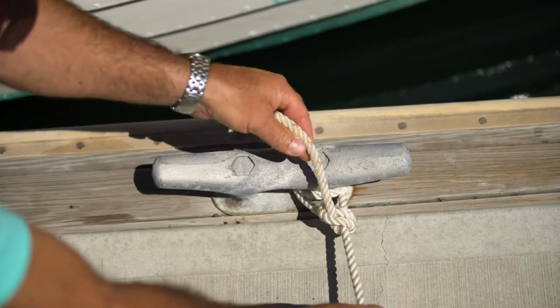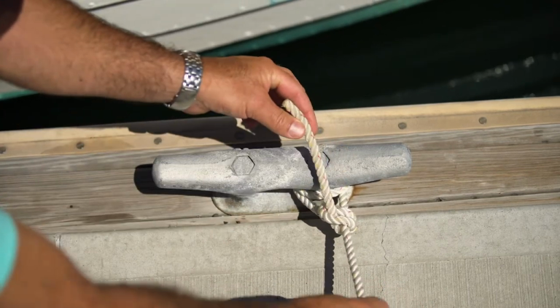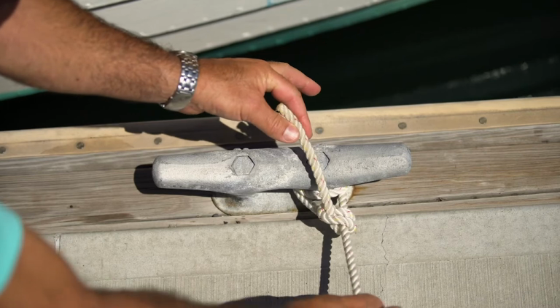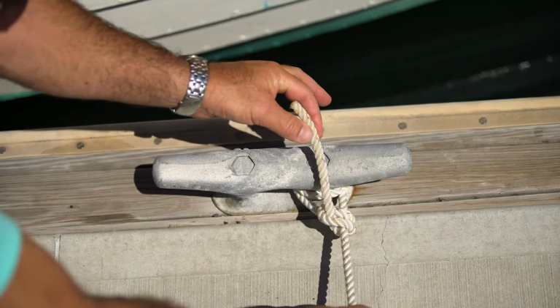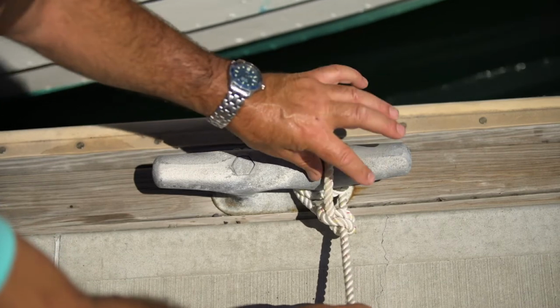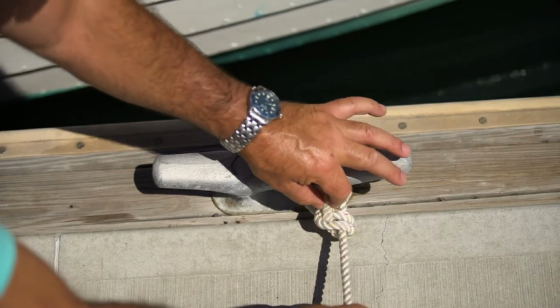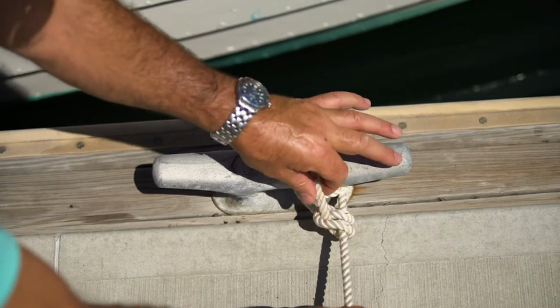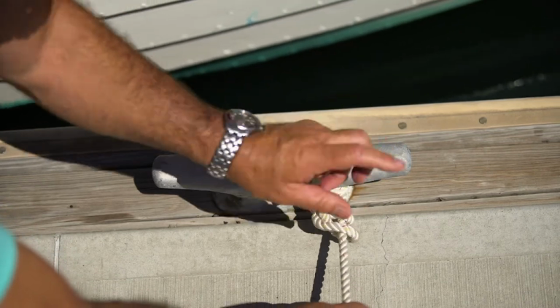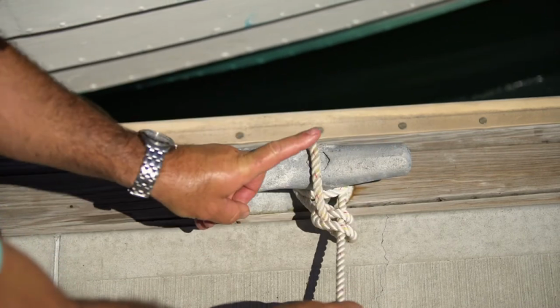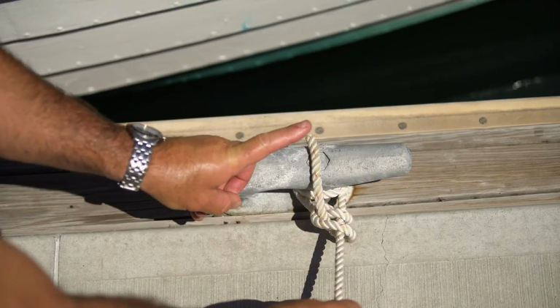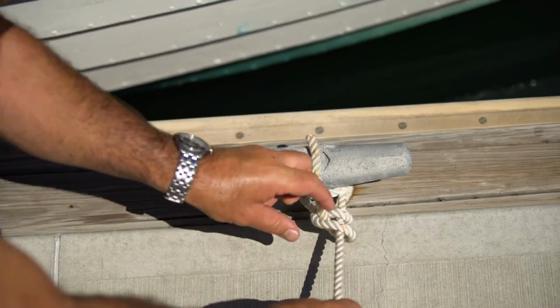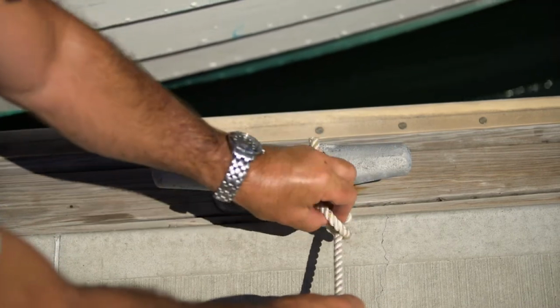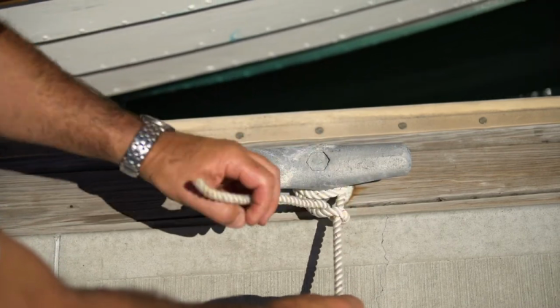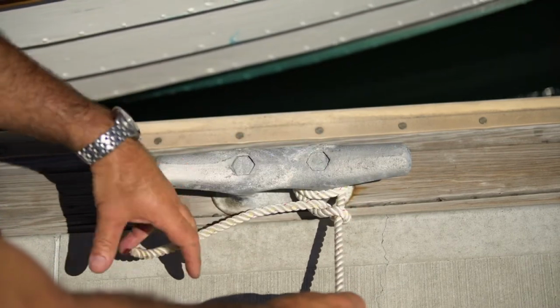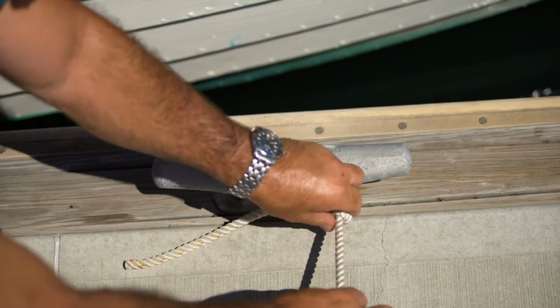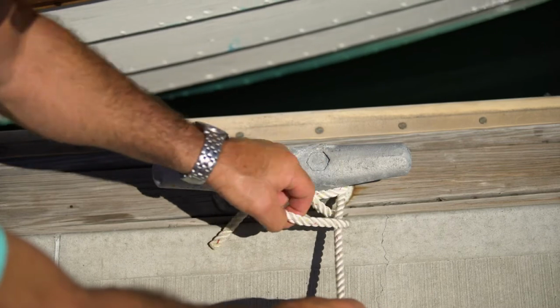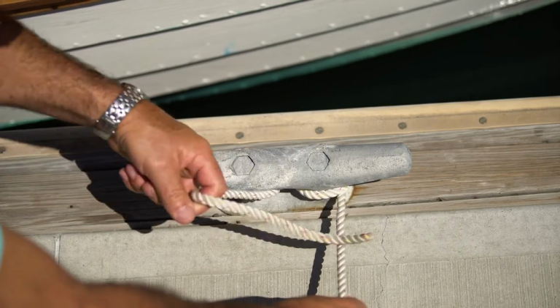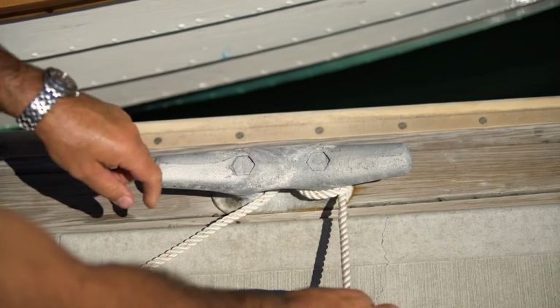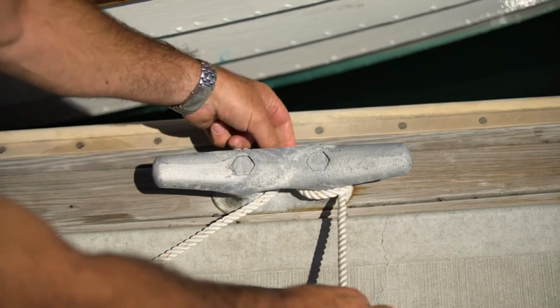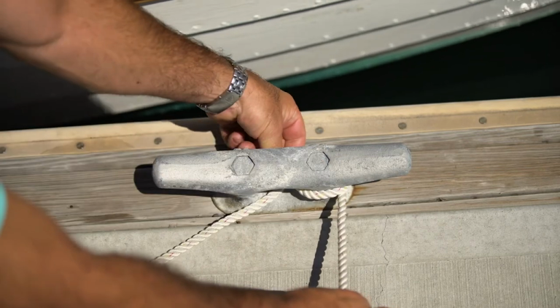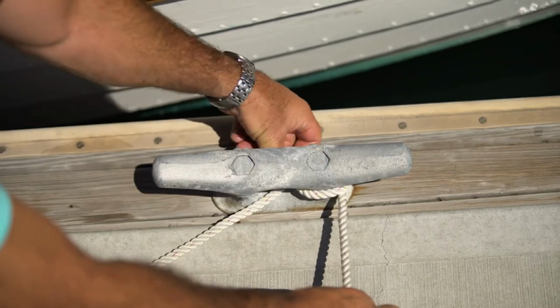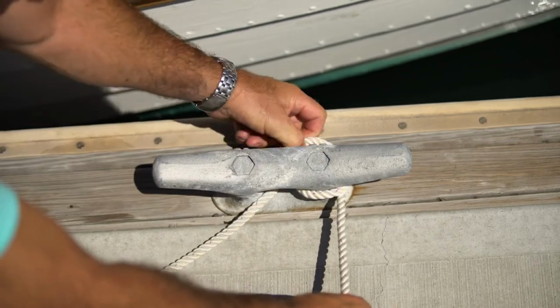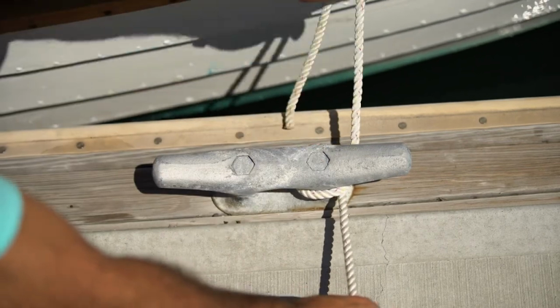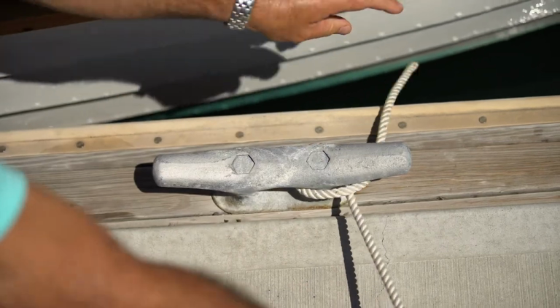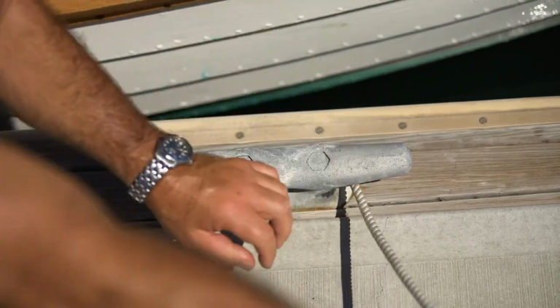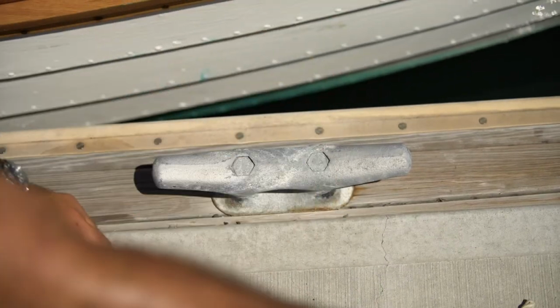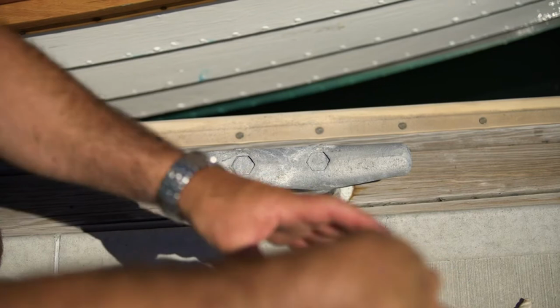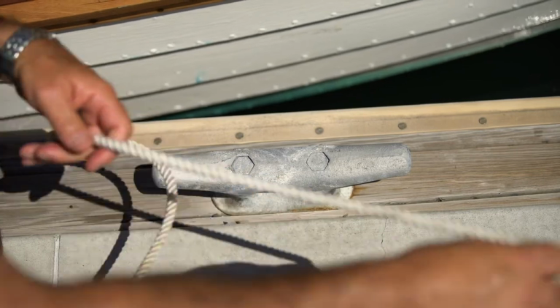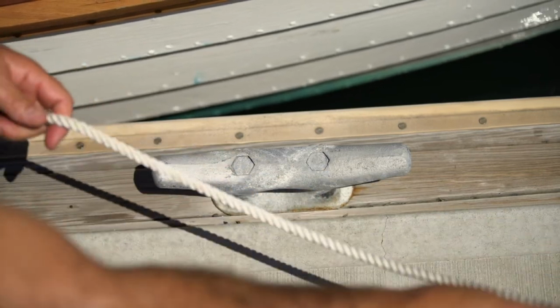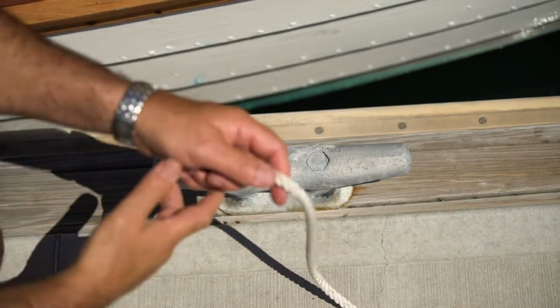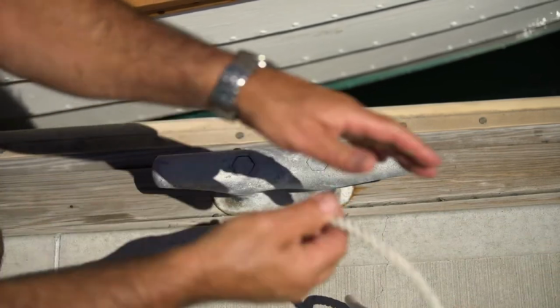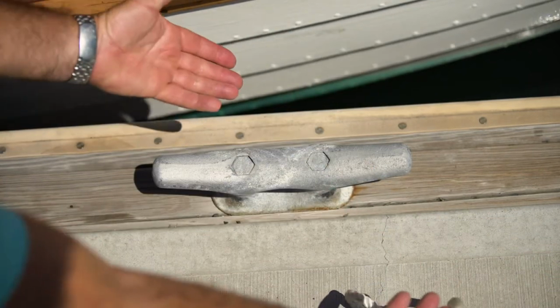It can also be undone under load, which you cannot do with a bowline. So we undo it, and as I take the pressure off, there it comes. Let's show you that one more time.